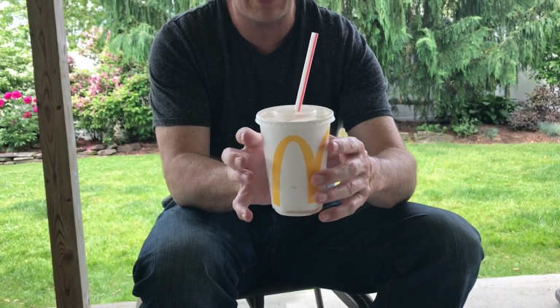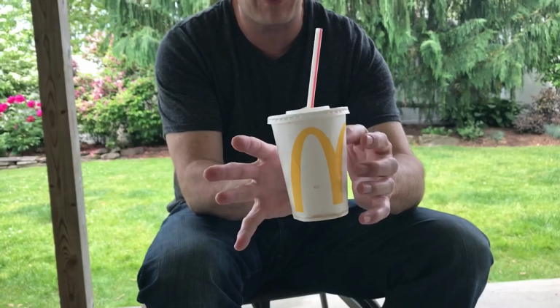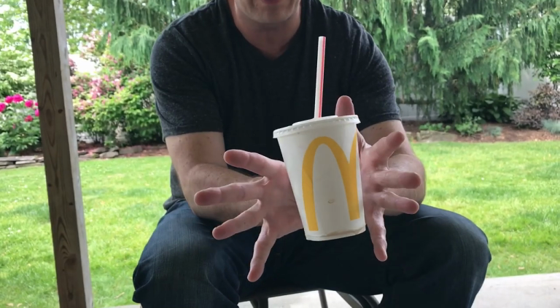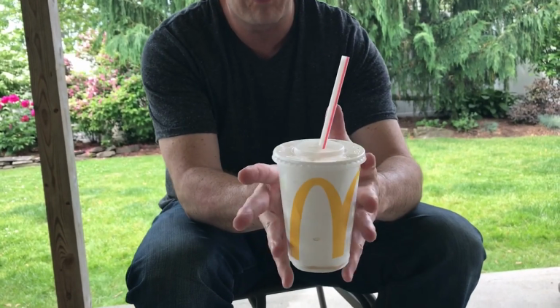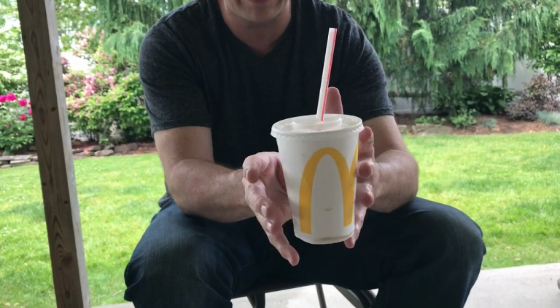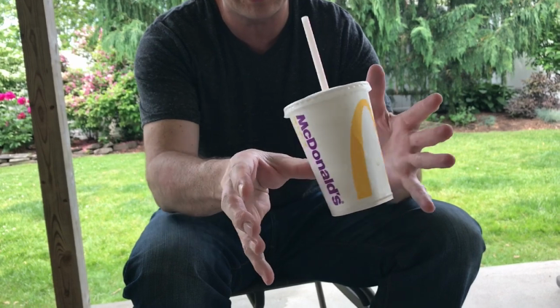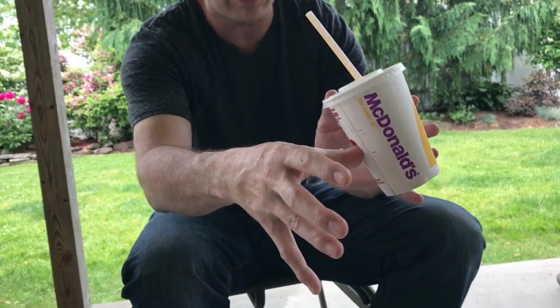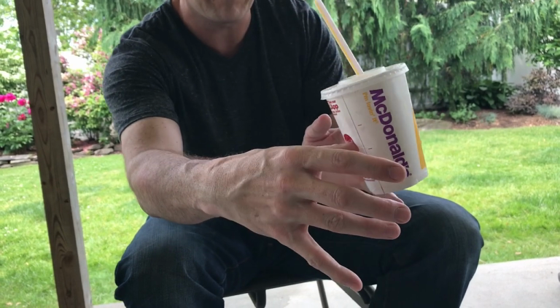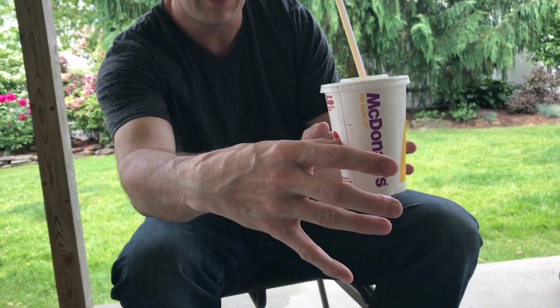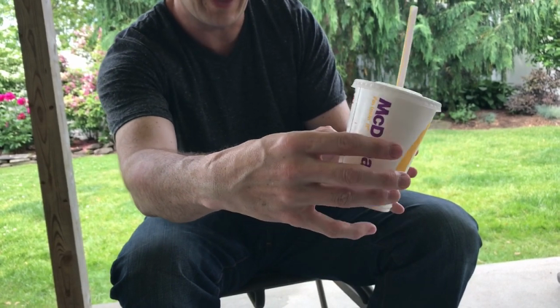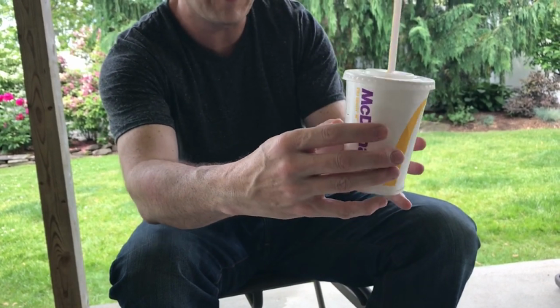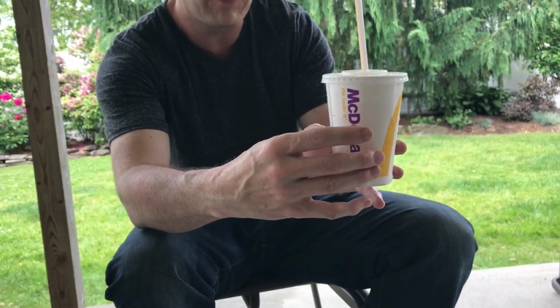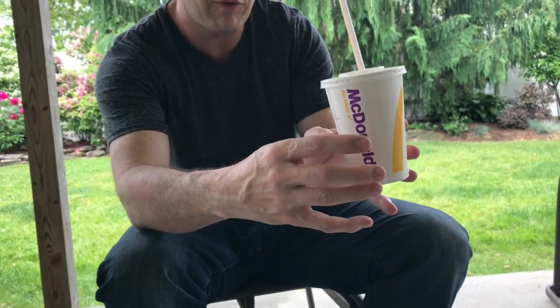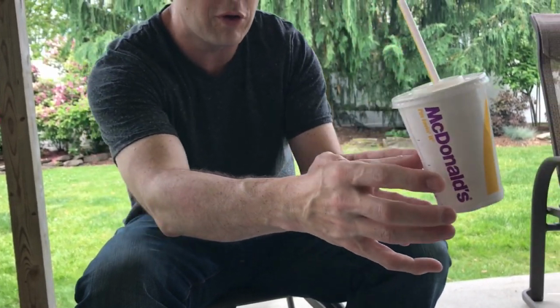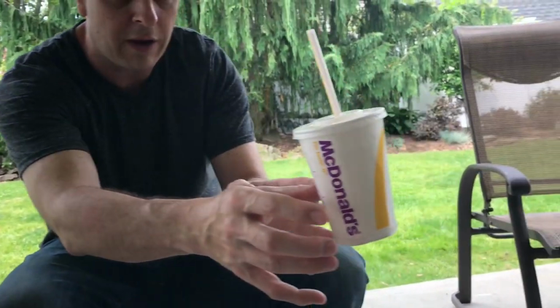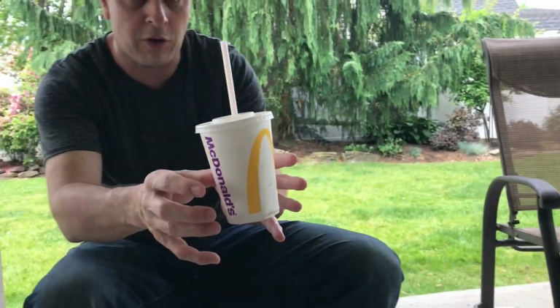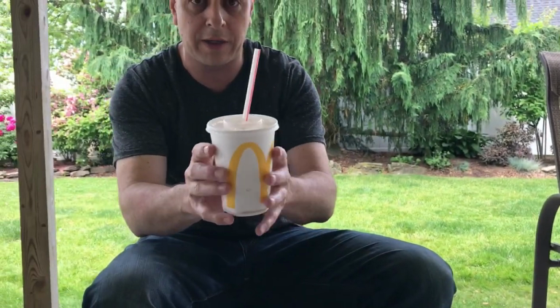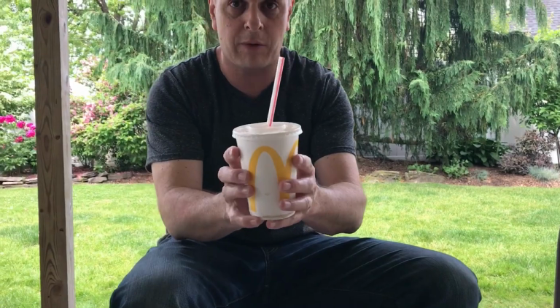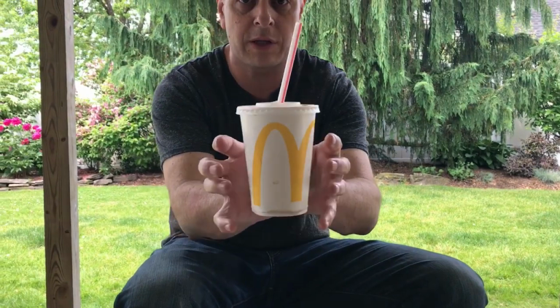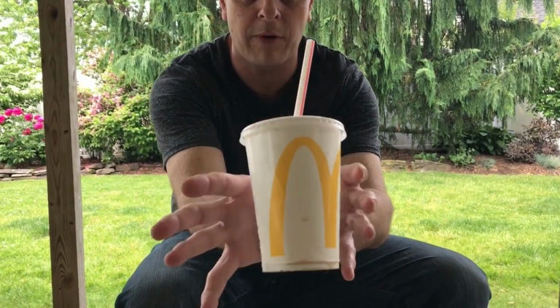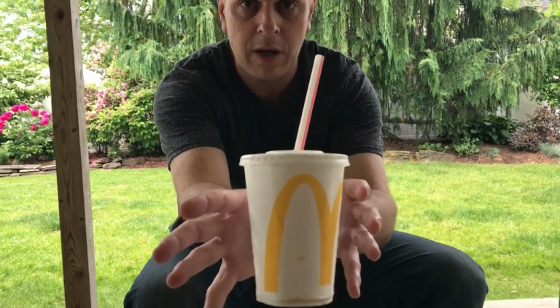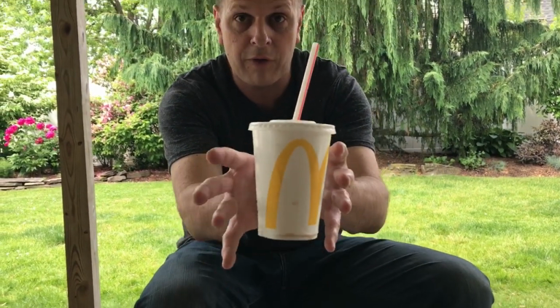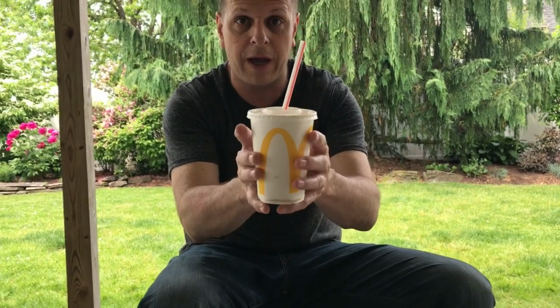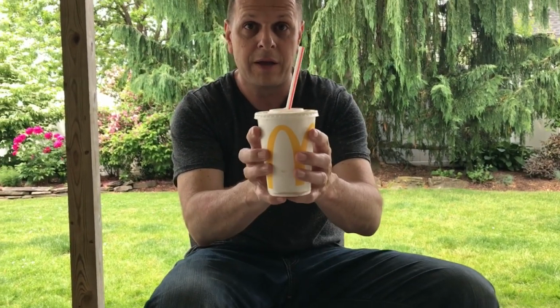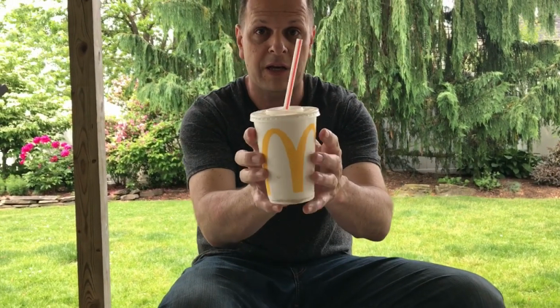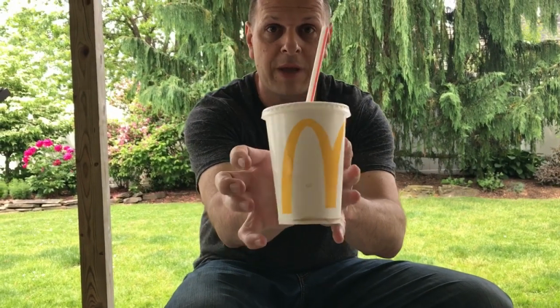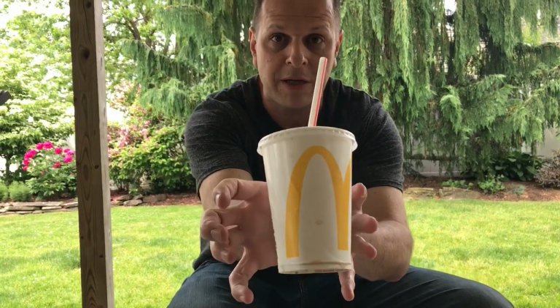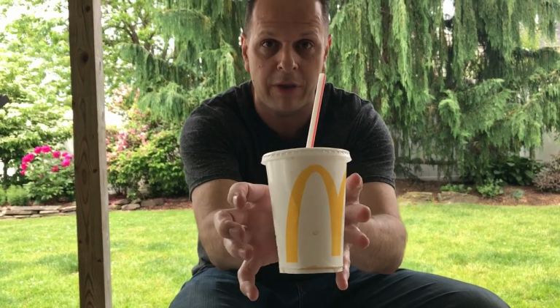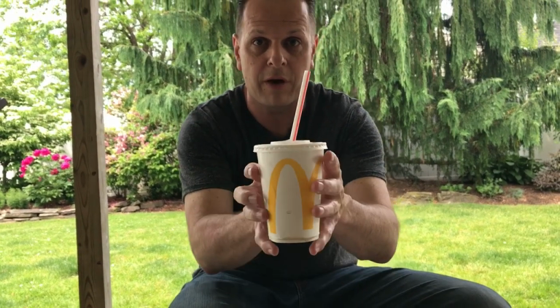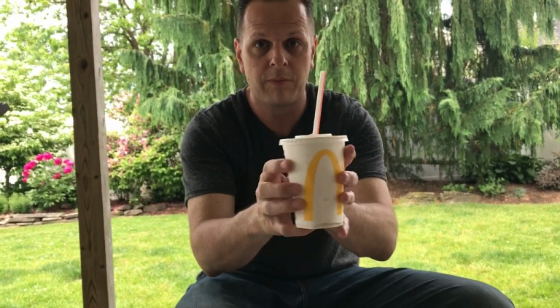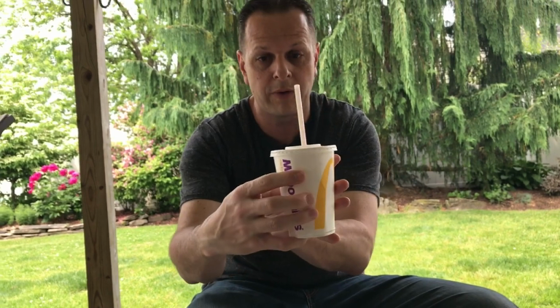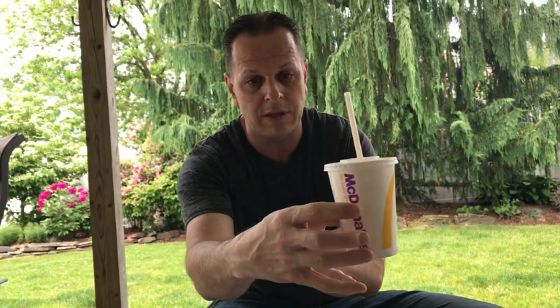It looks like the cup is floating when really it's just stuck to your thumb. It helps if you move closer and farther away — if I come close to the camera and then far away, it looks like my thumb can't possibly go that far, but all I'm doing is this.